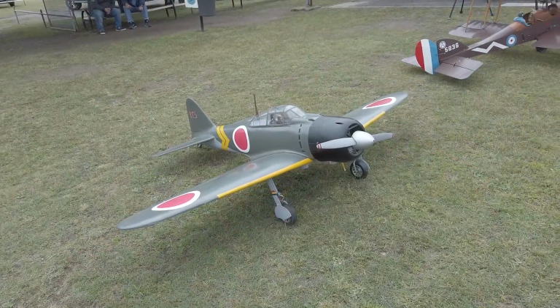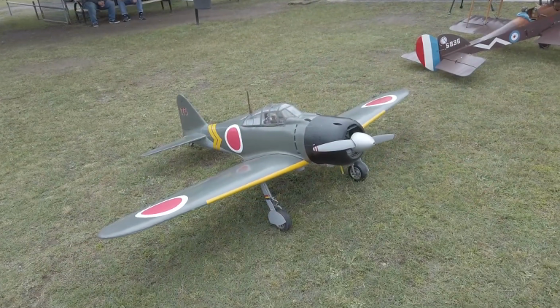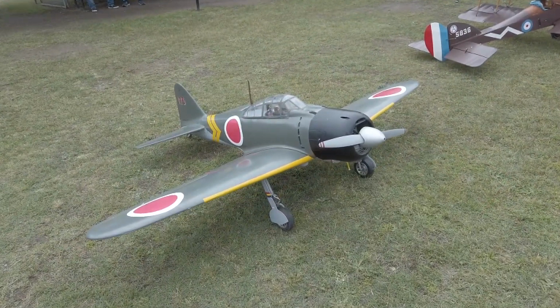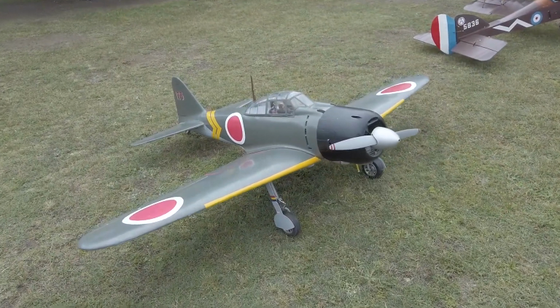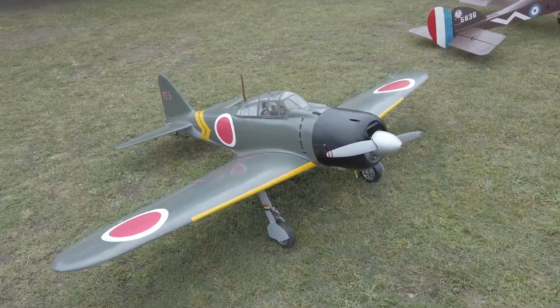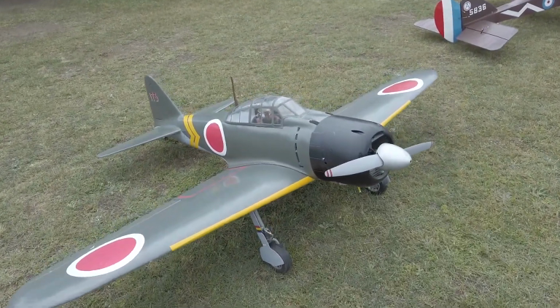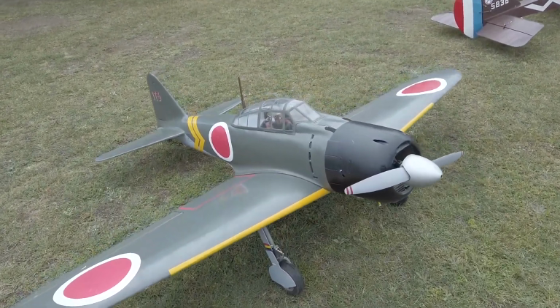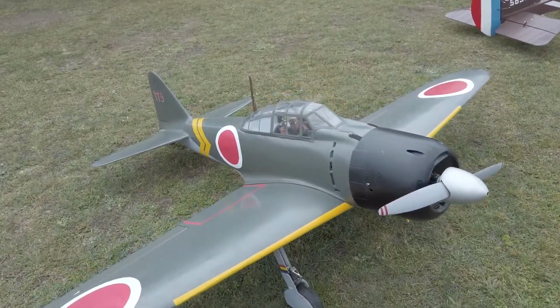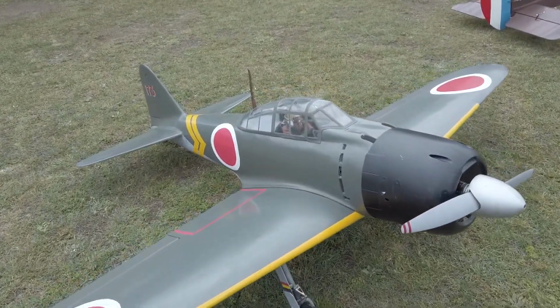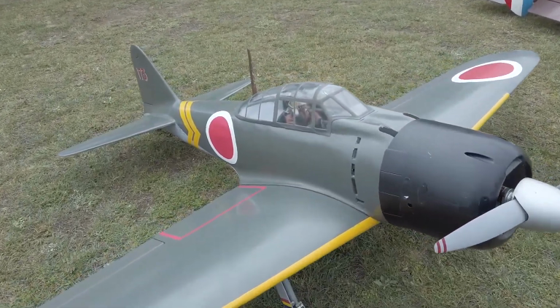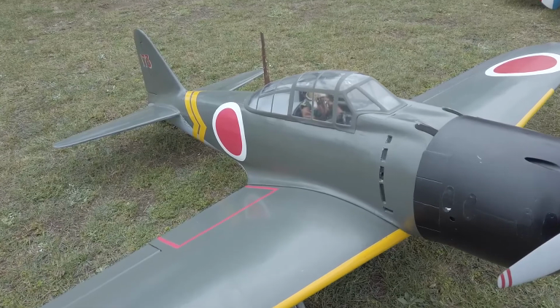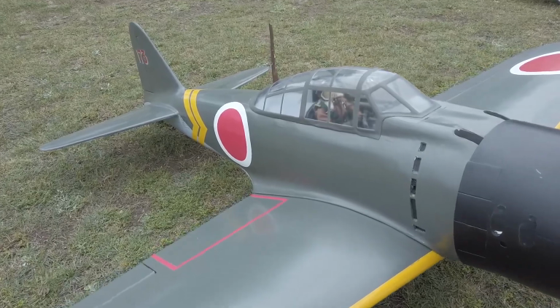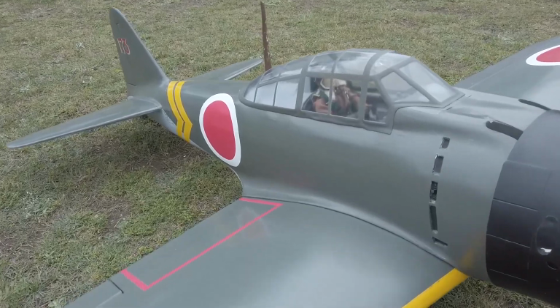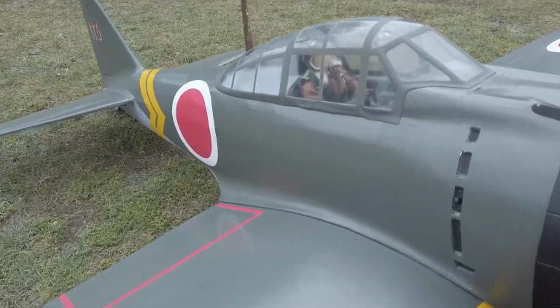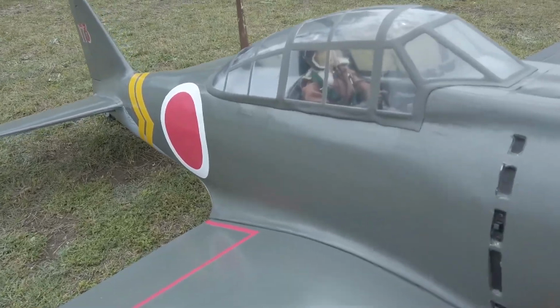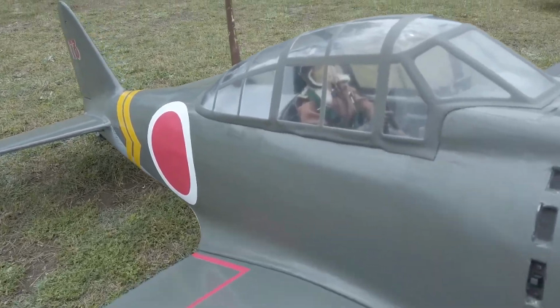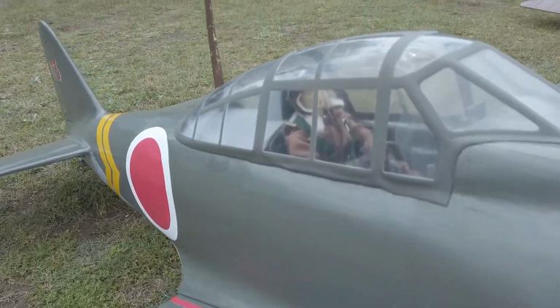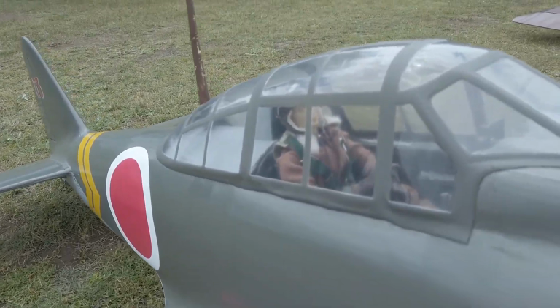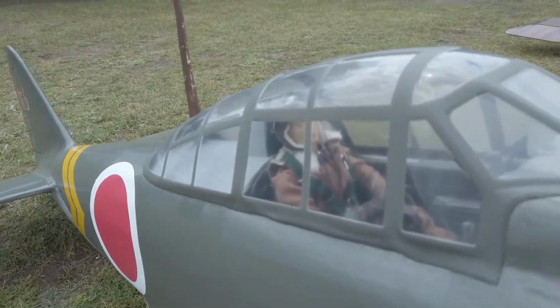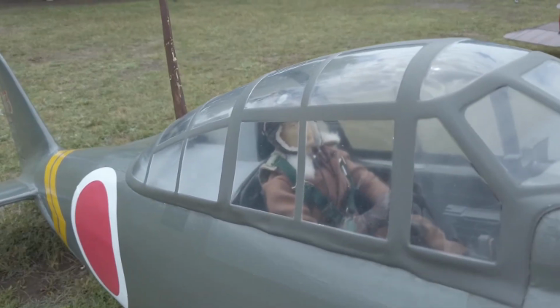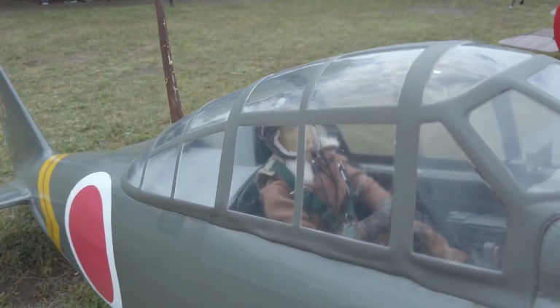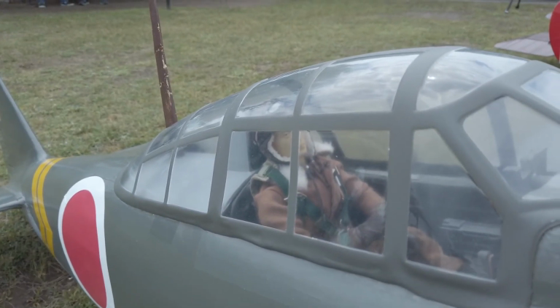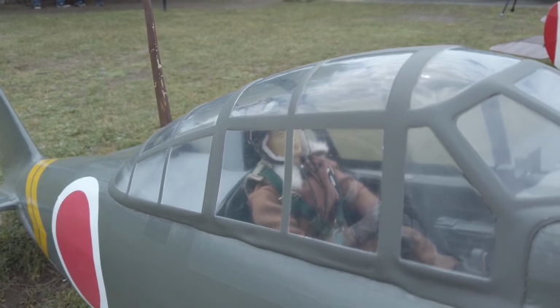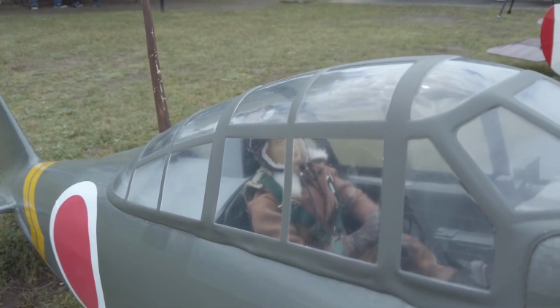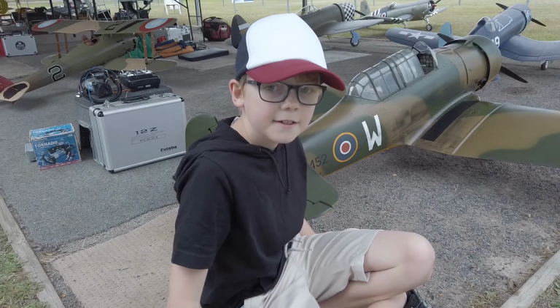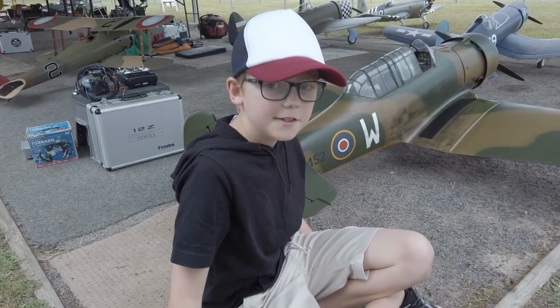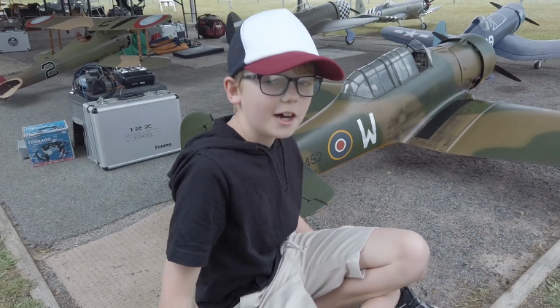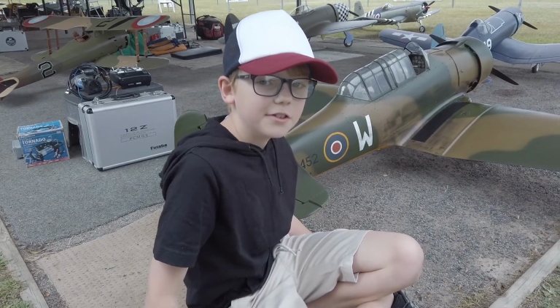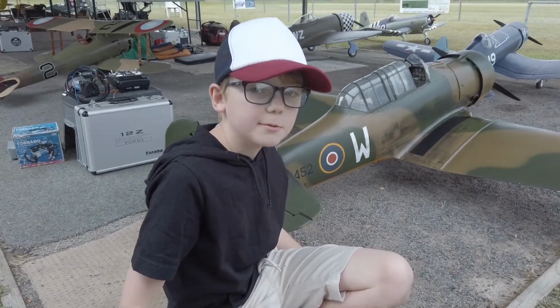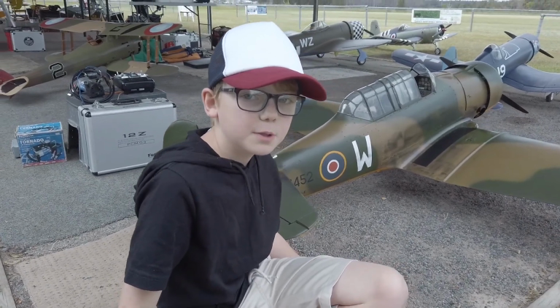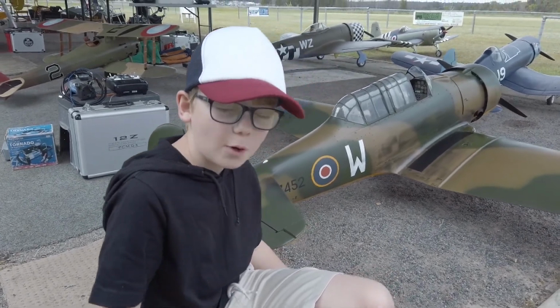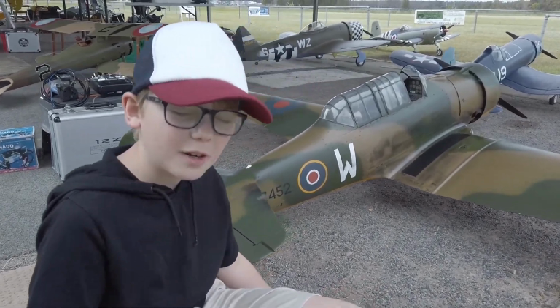Some people have gone through a lot of trouble to make the pilots look real — he's even got a proper pilot outfit. This one was built from scratch.